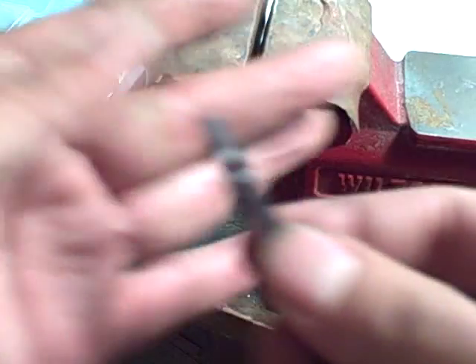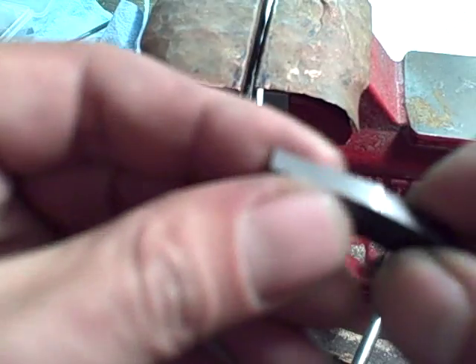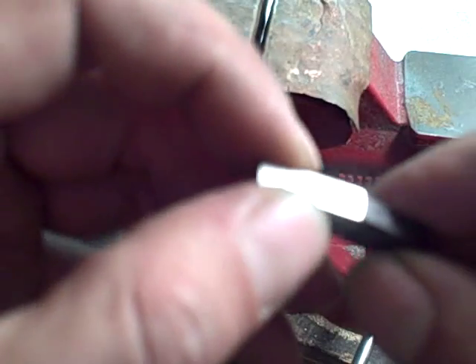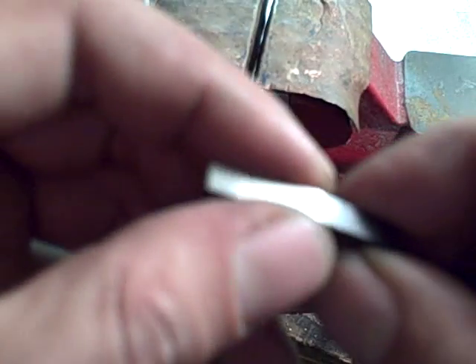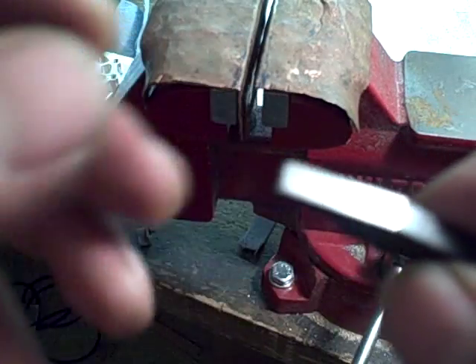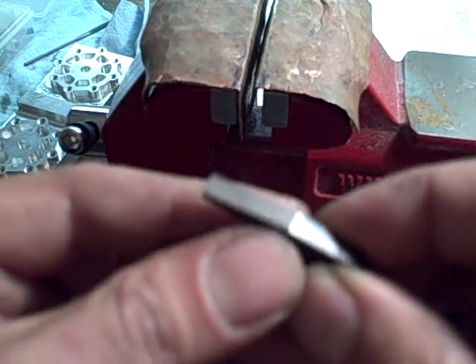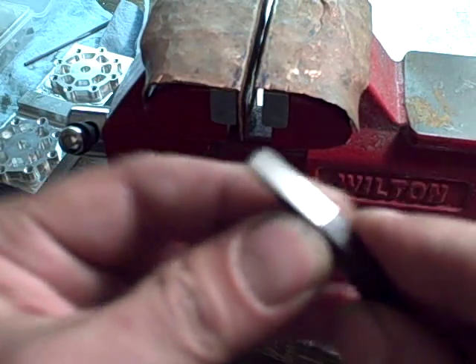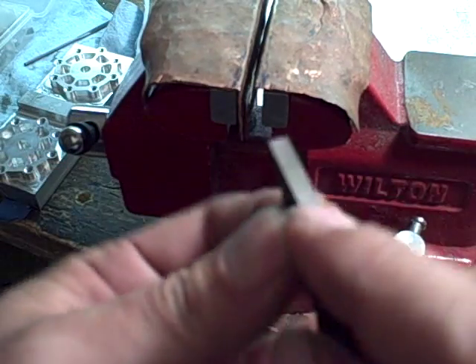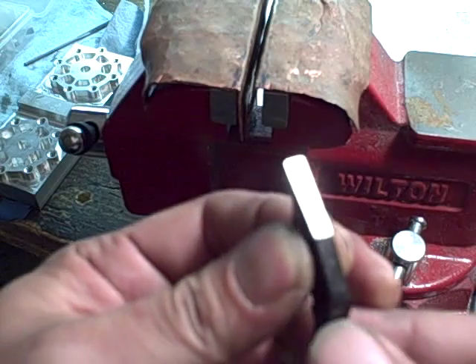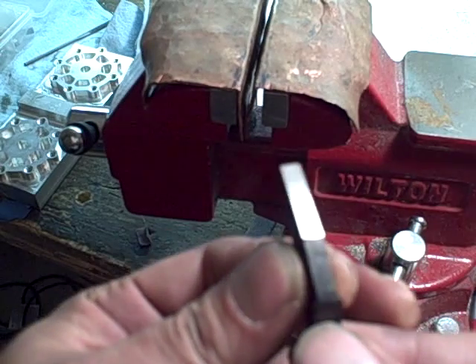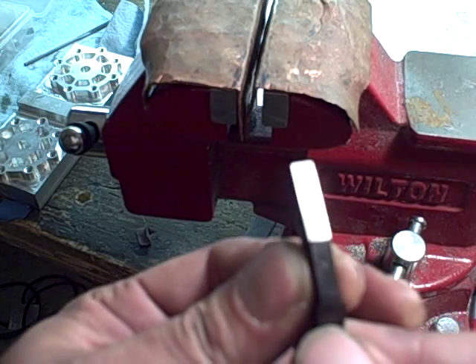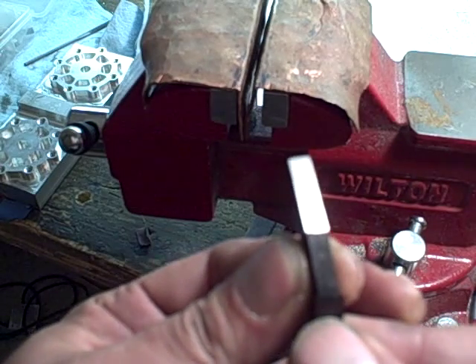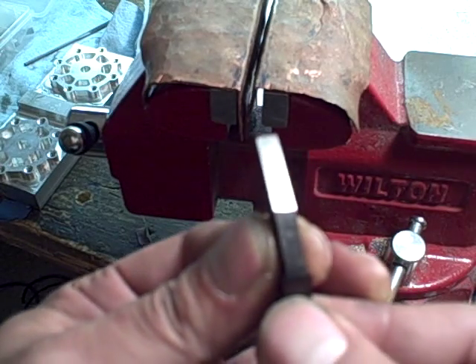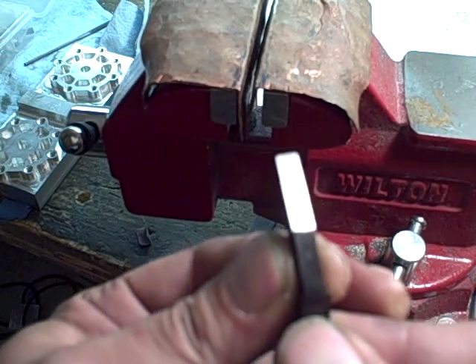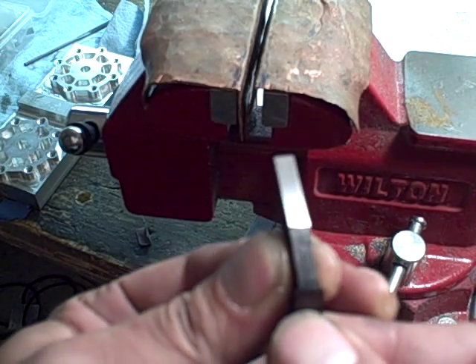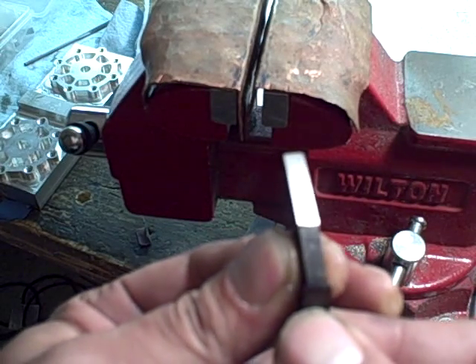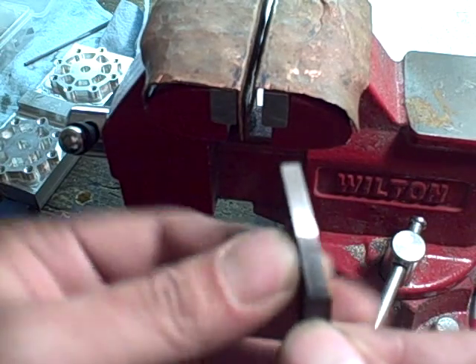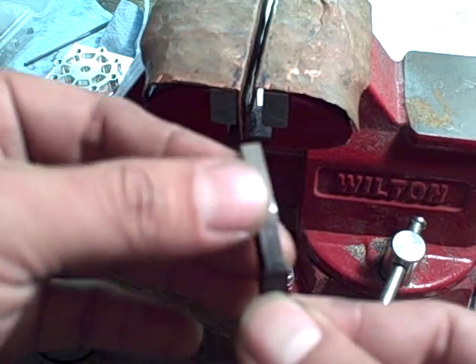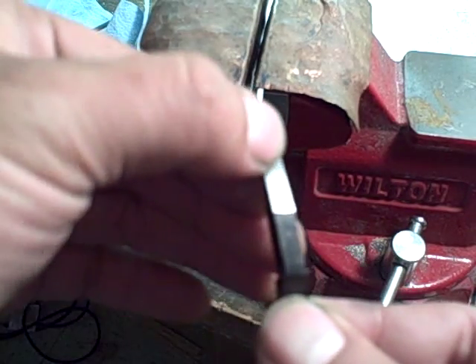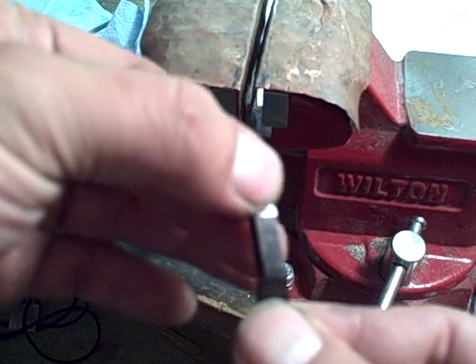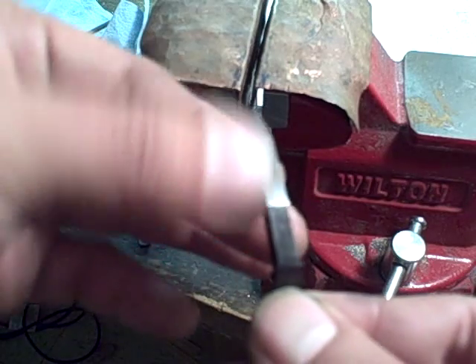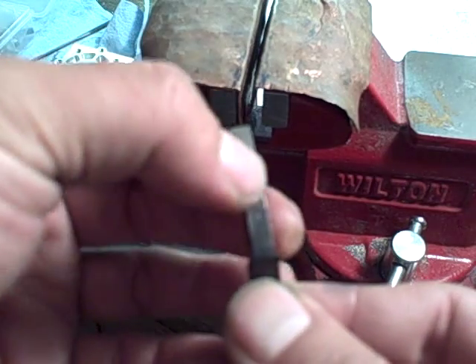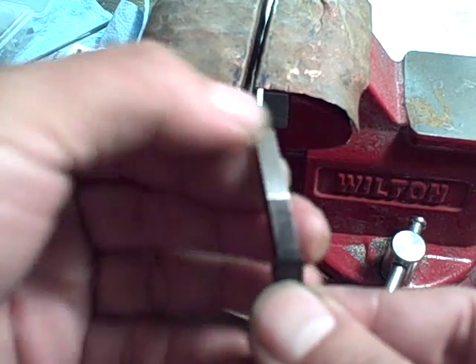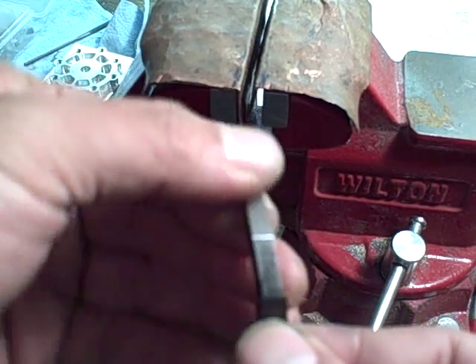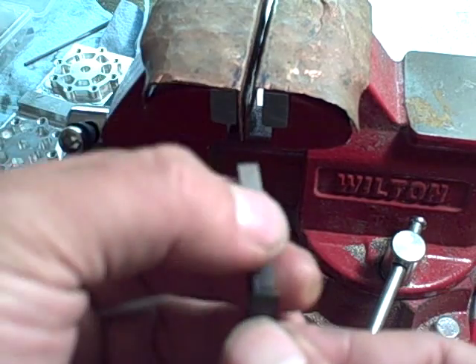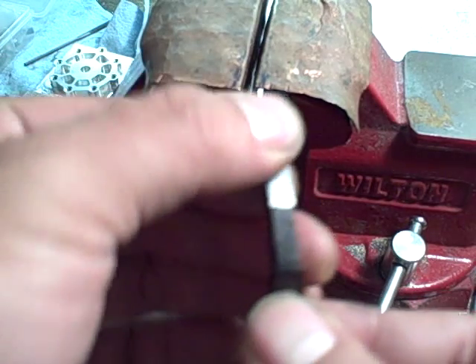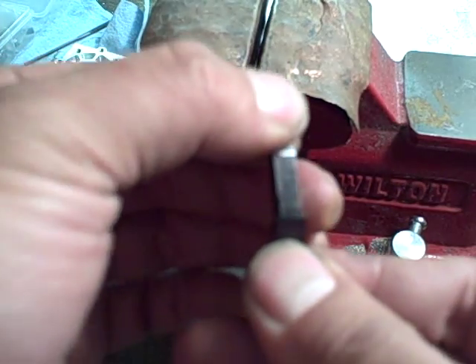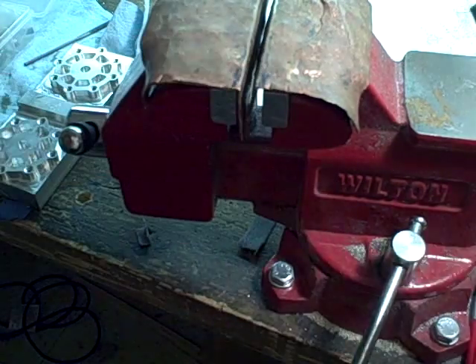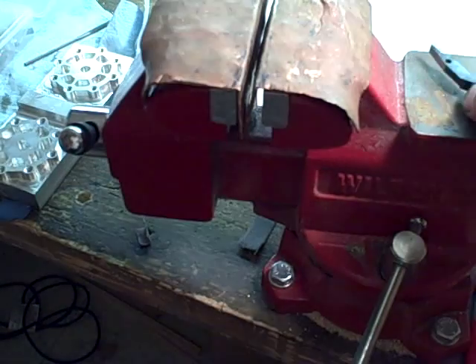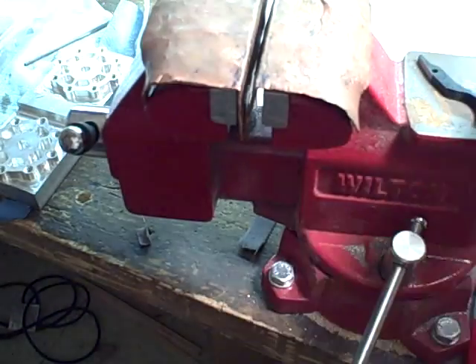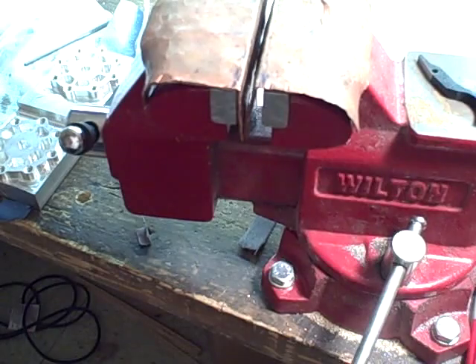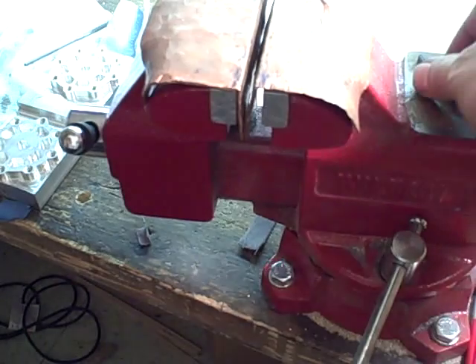I already started polishing on this one, but you can still see it's got some machine marks — slight machine marks. It's not a huge deal, it'll still work, but you want that to be as smooth as possible so you have a nice, crisp, clean trigger pull.